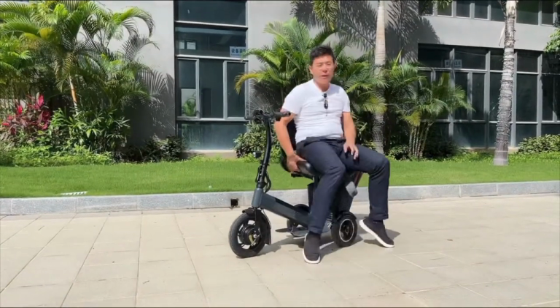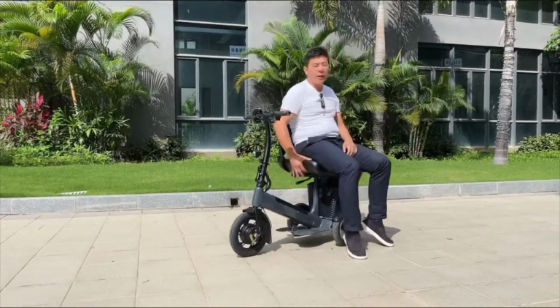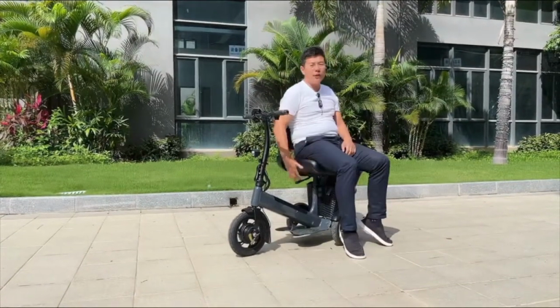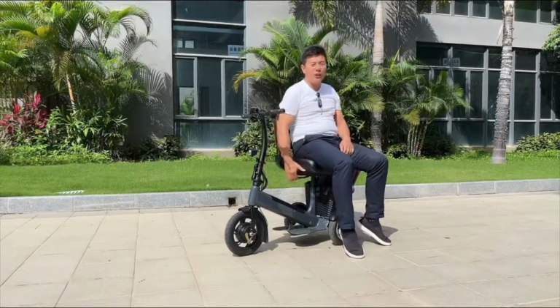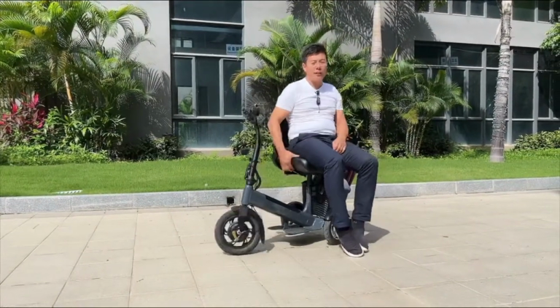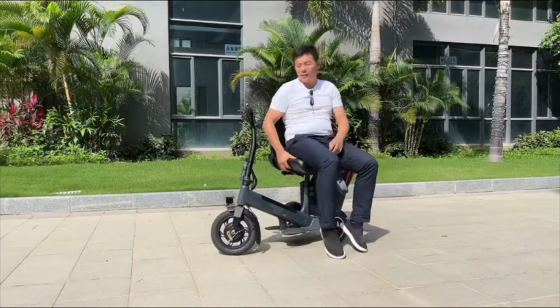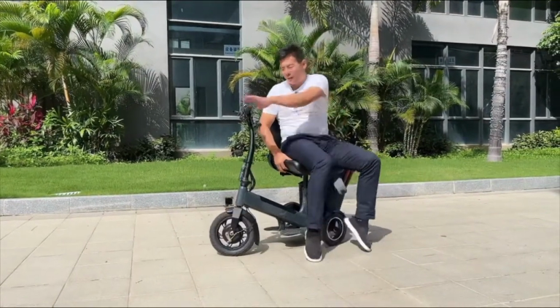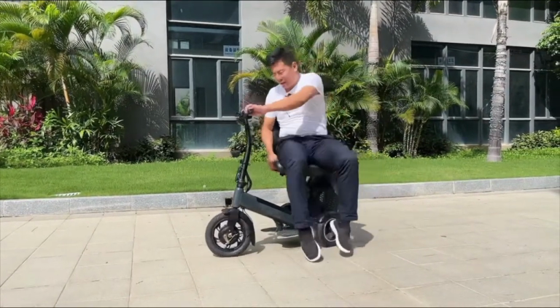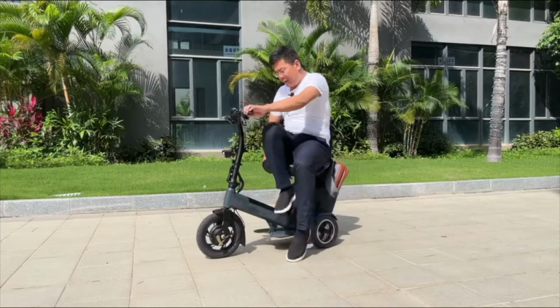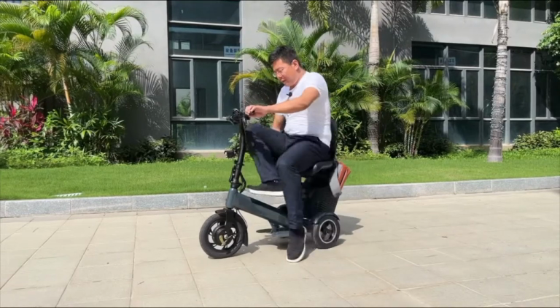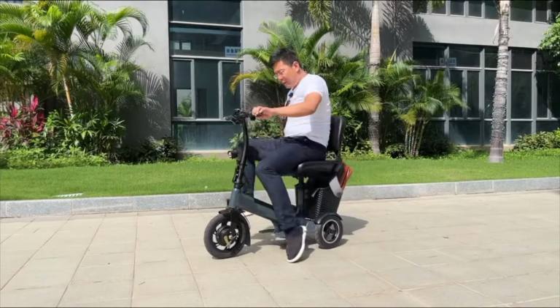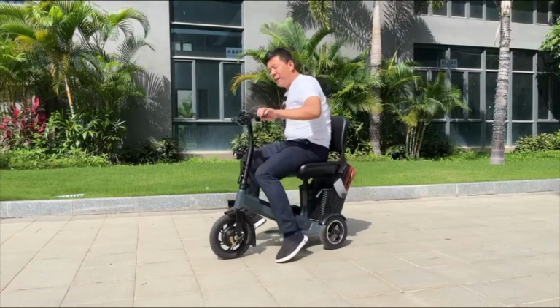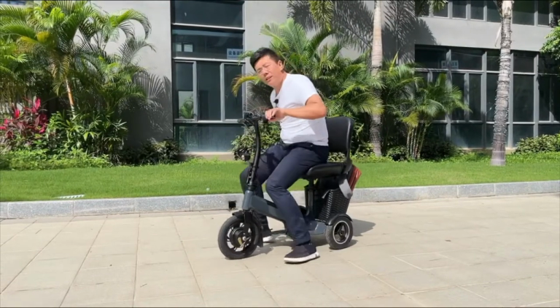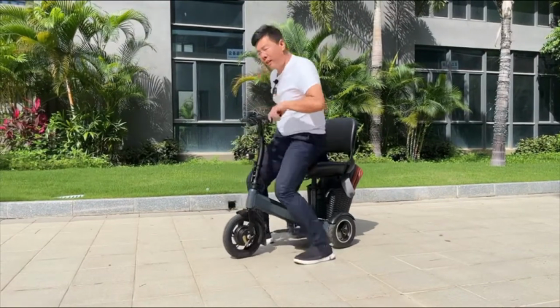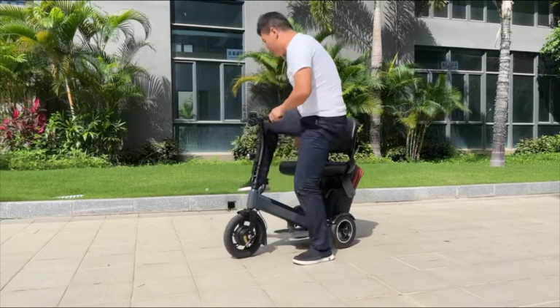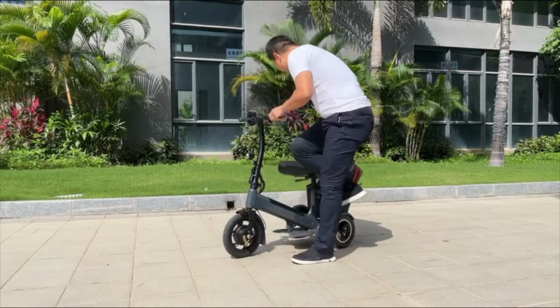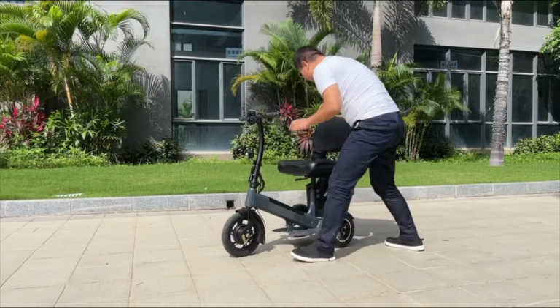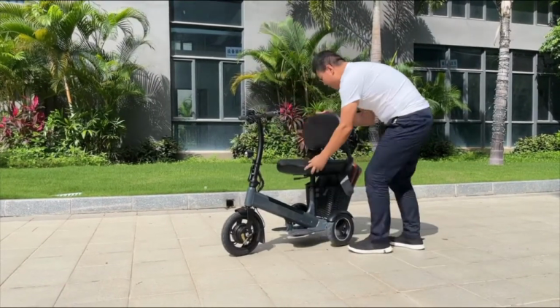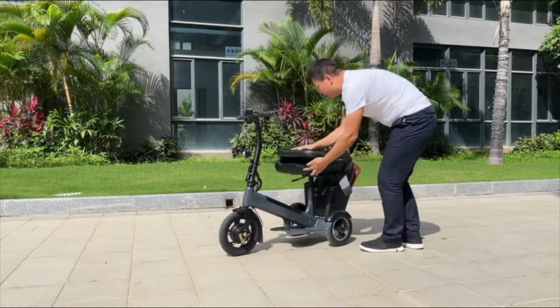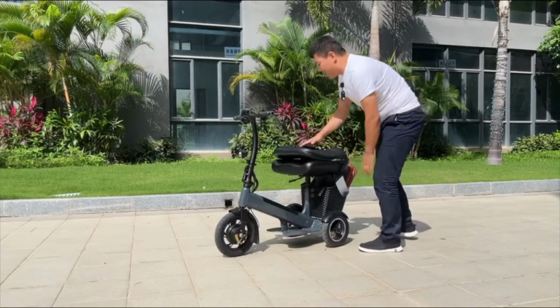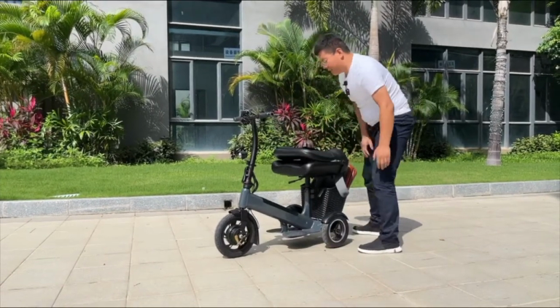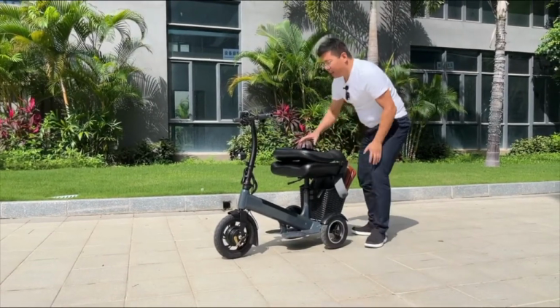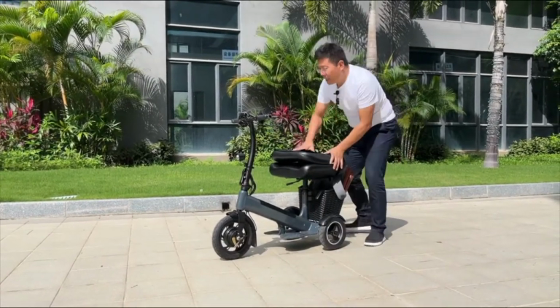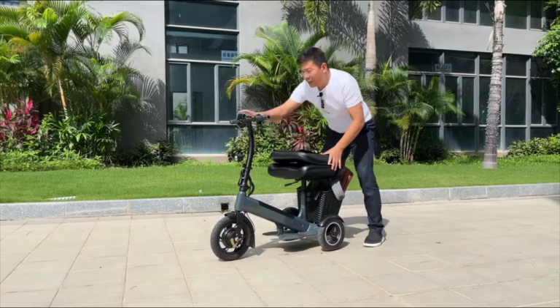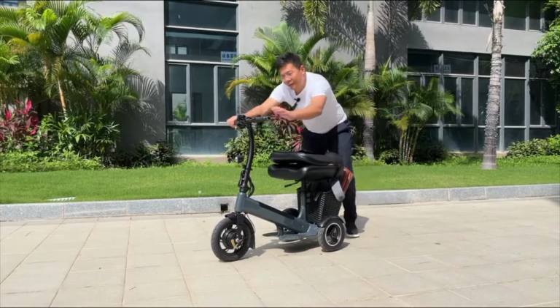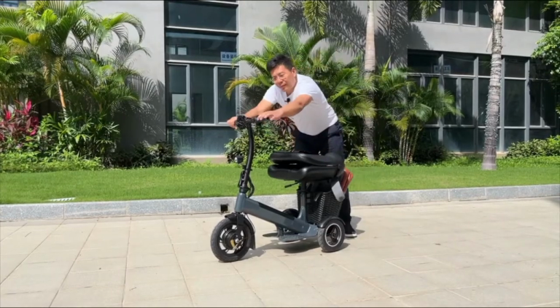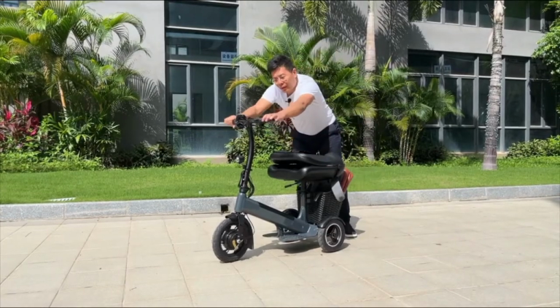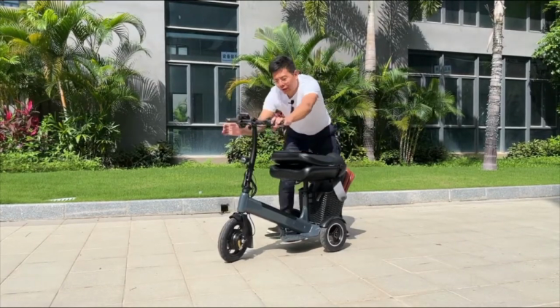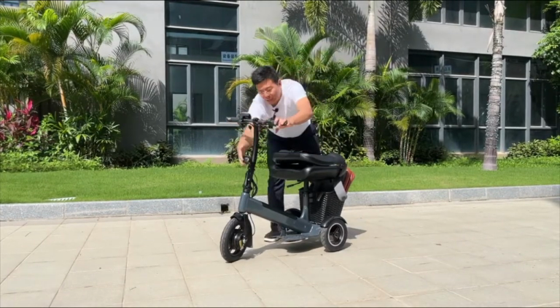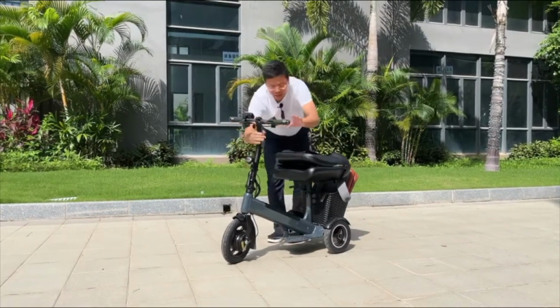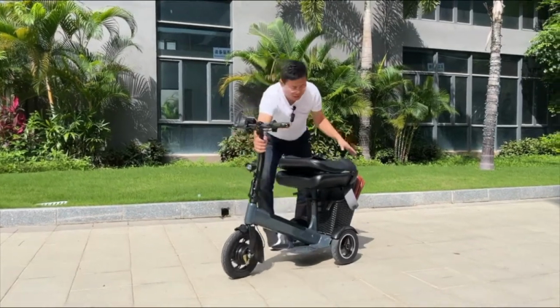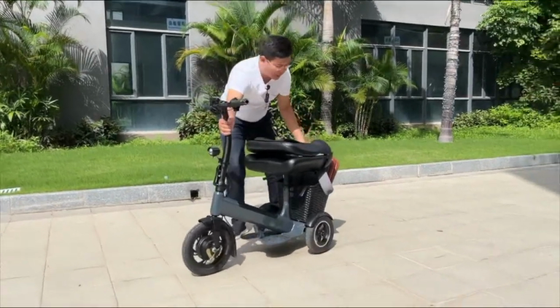It can also turn like this. It's very convenient. The seat is like this, and it has front lights and two lights.